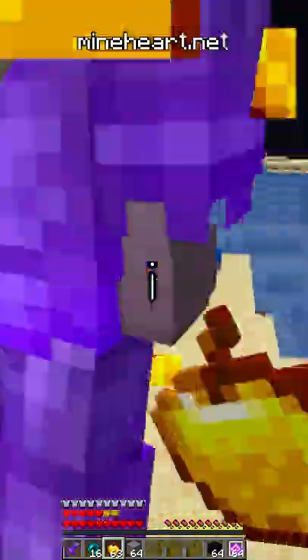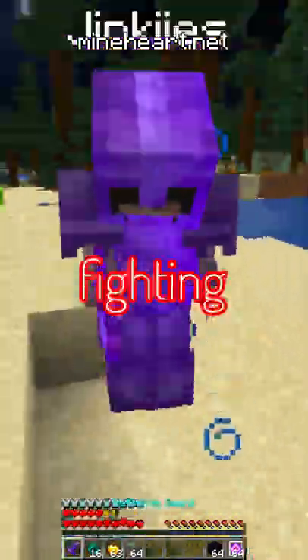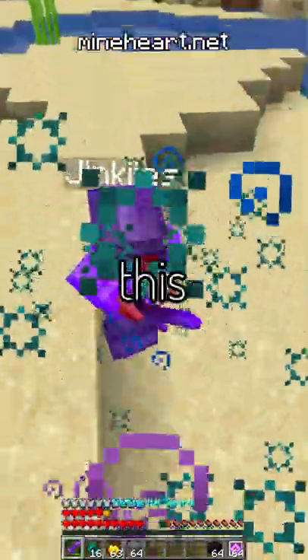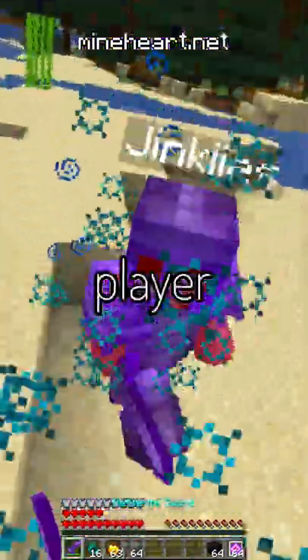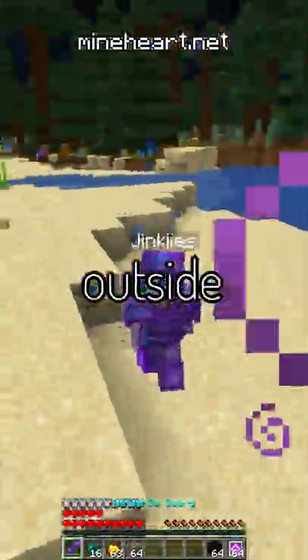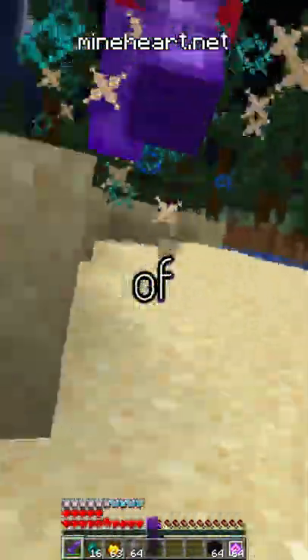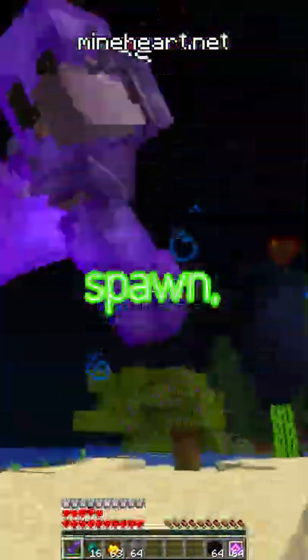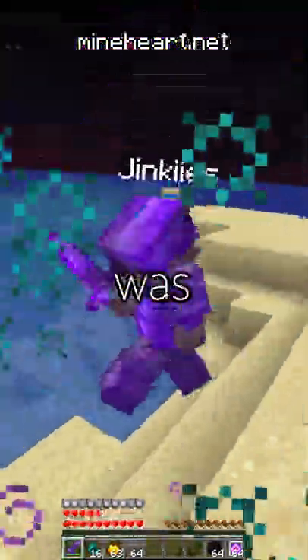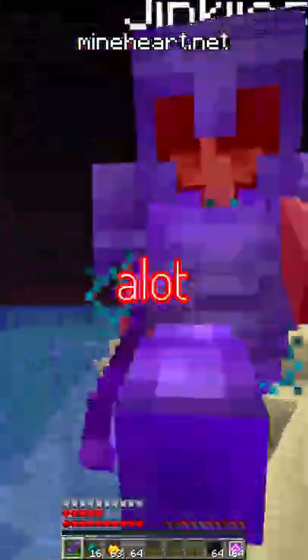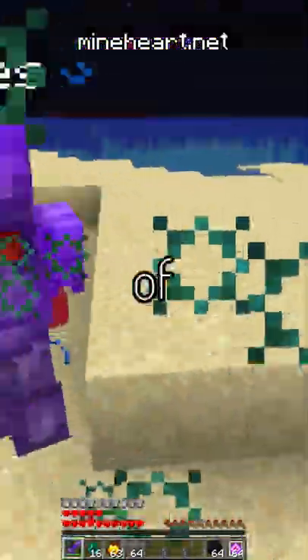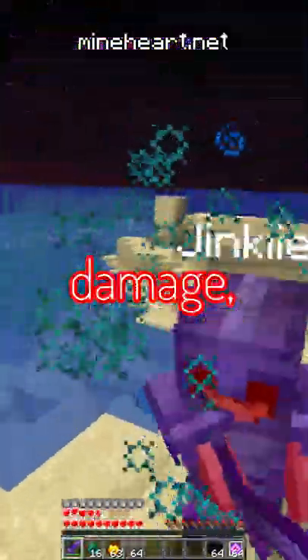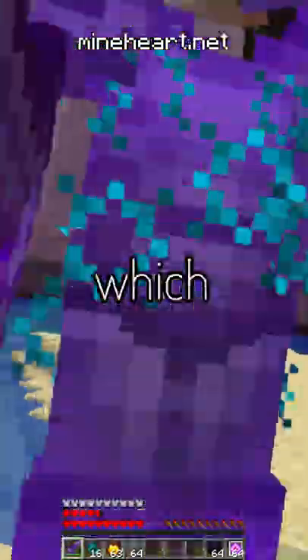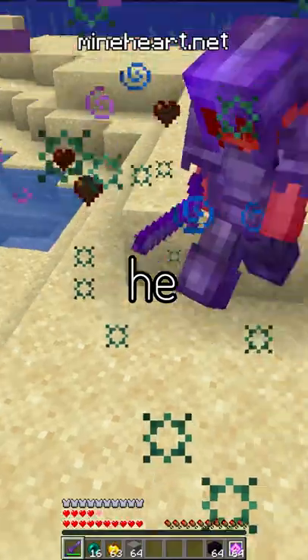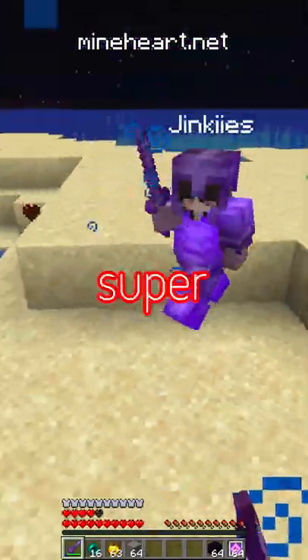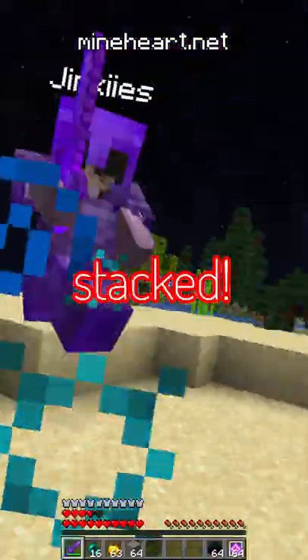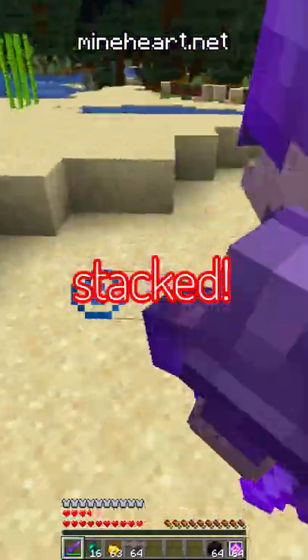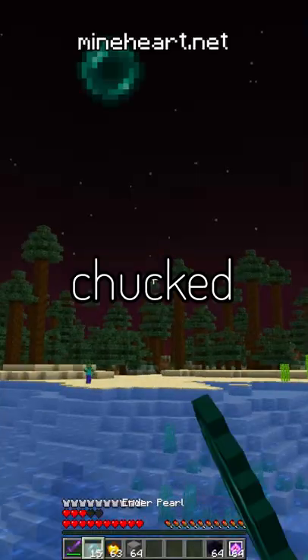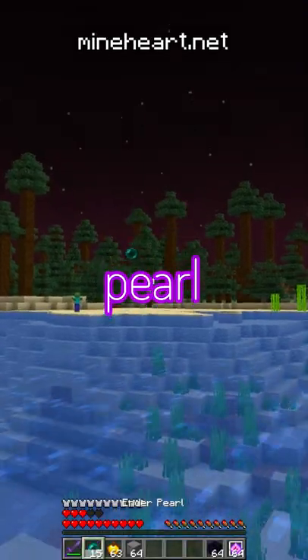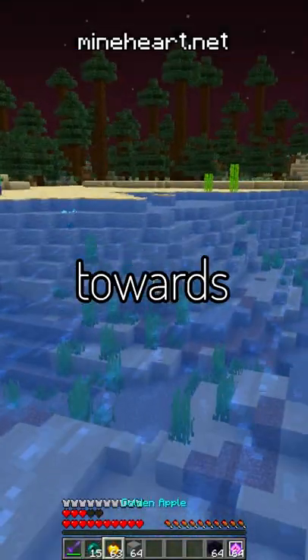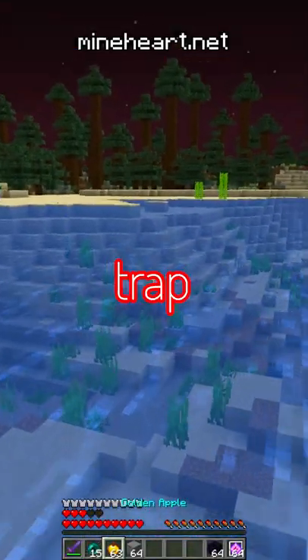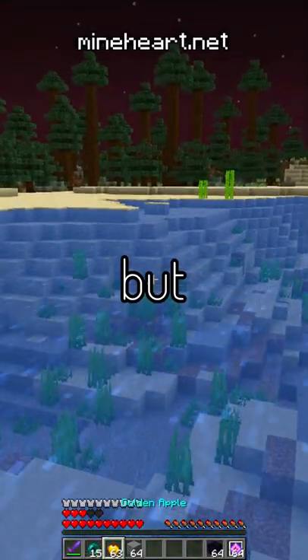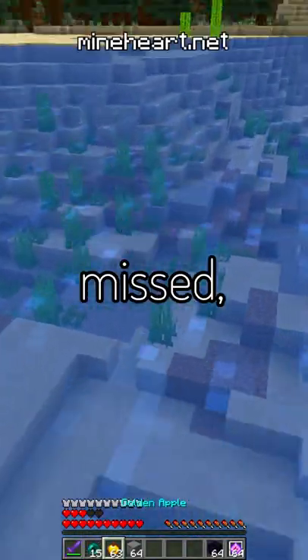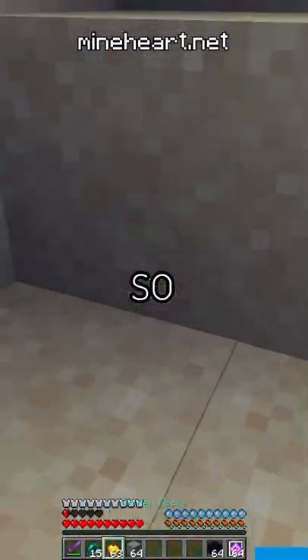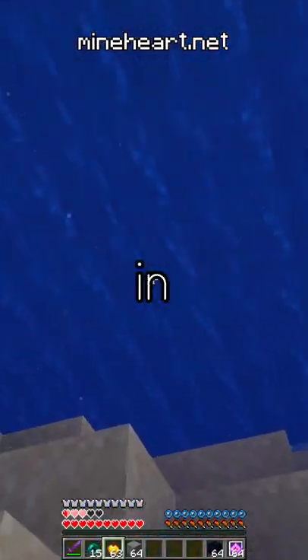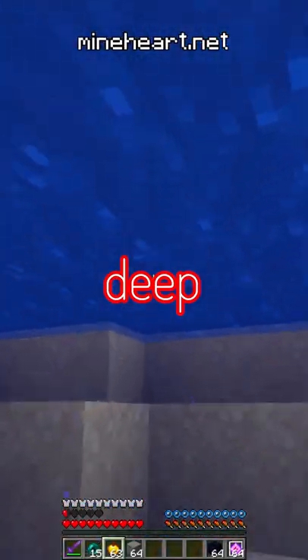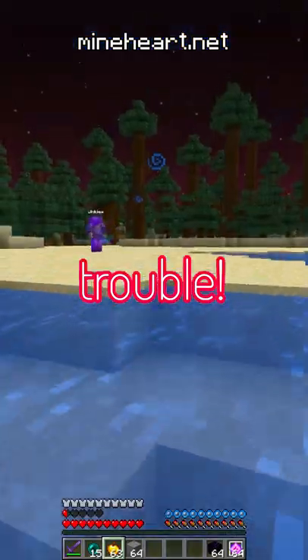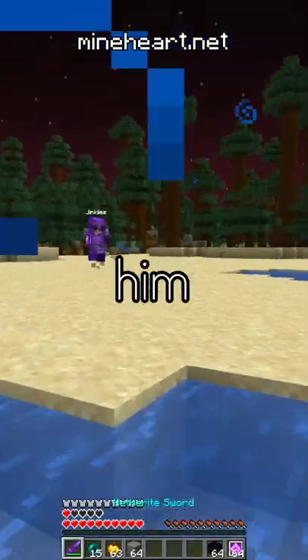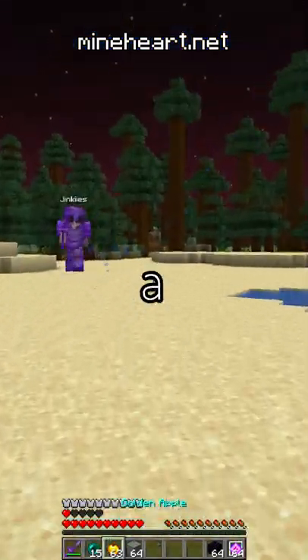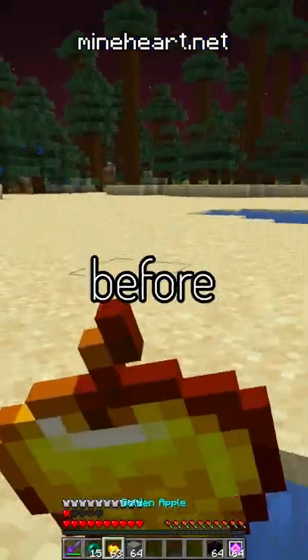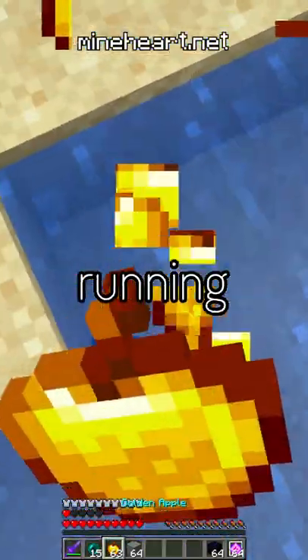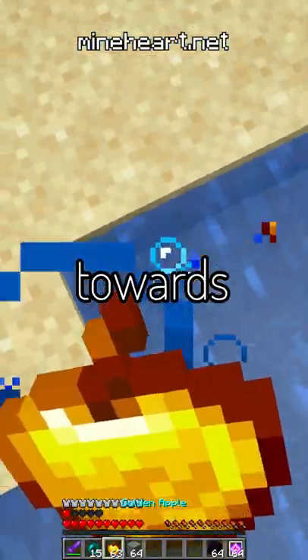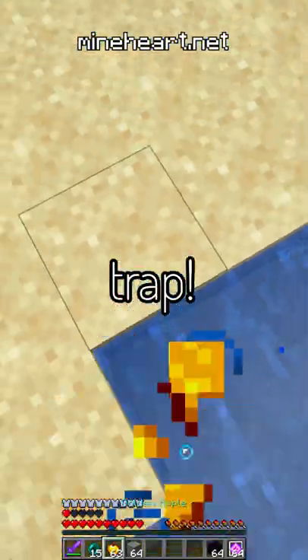I was fighting this player outside of spawn and he was doing a lot of damage, which means he is super stacked. I chucked a pearl towards my trap but I missed, so I was in deep trouble. I fought him for a second before running towards my trap.